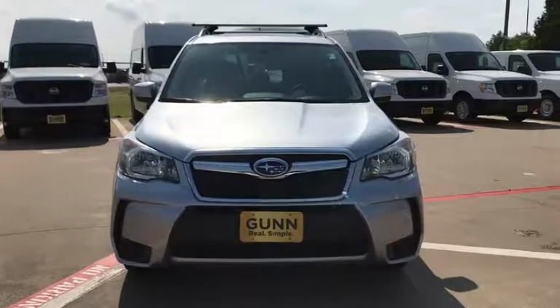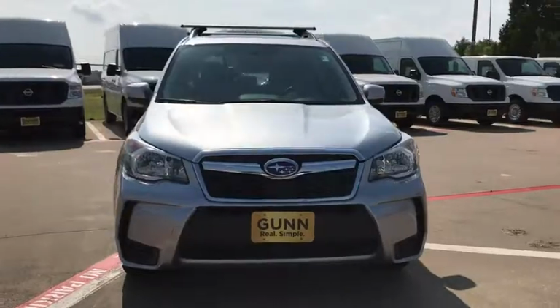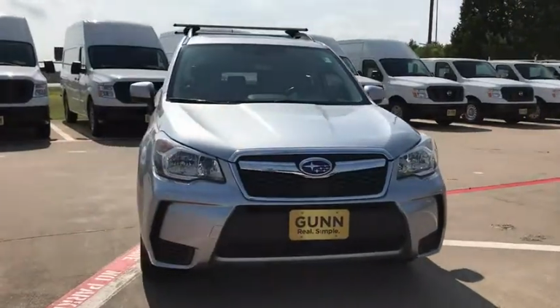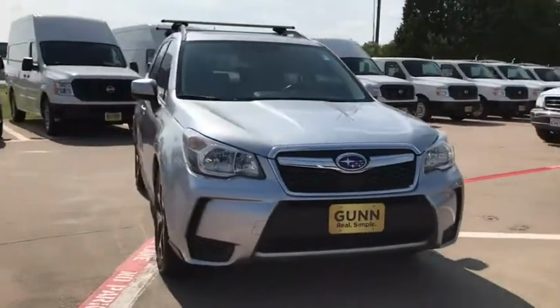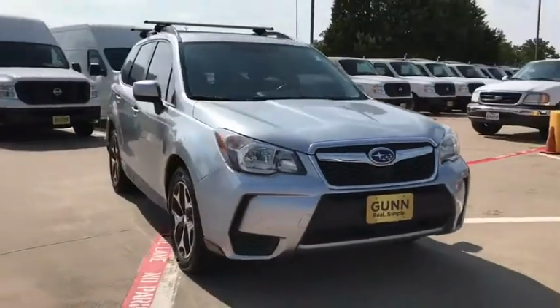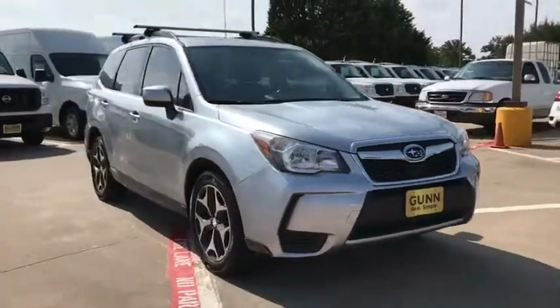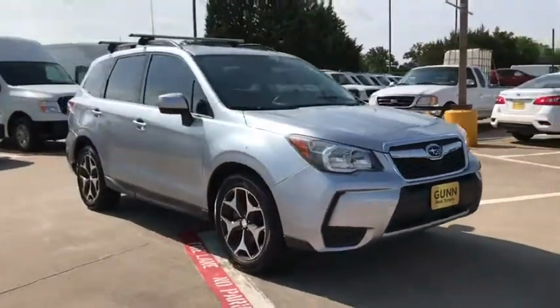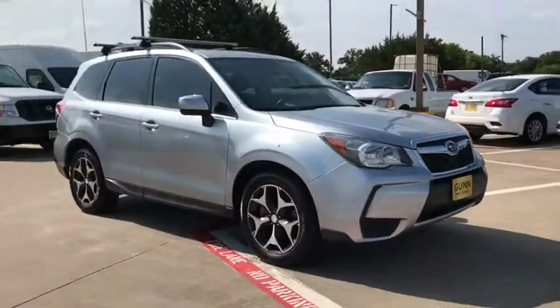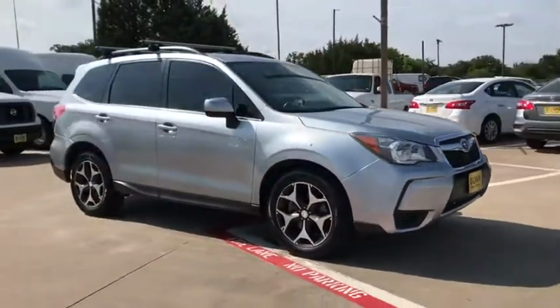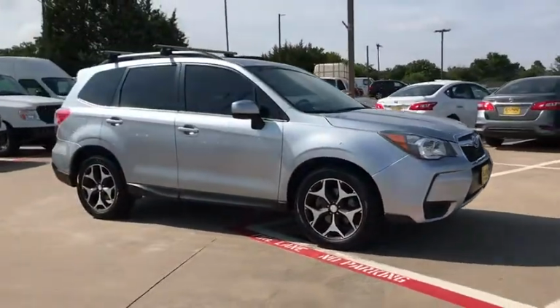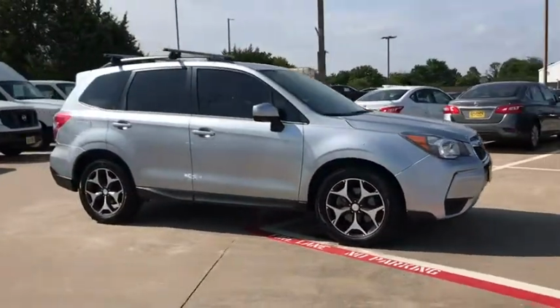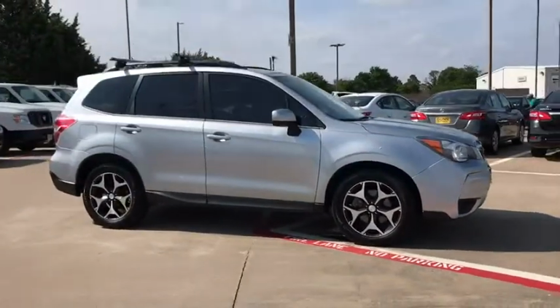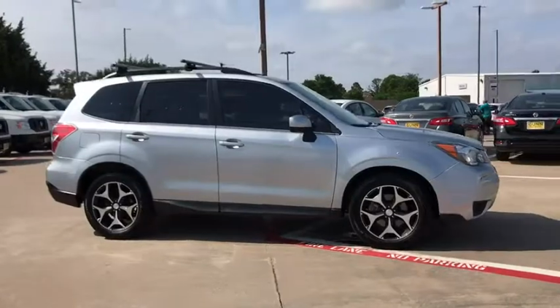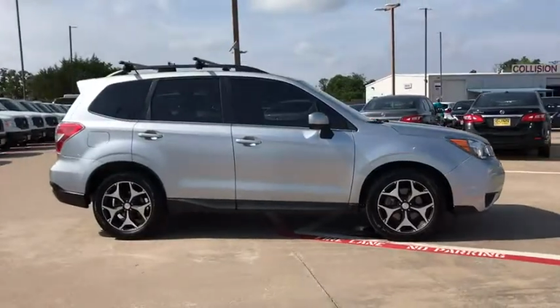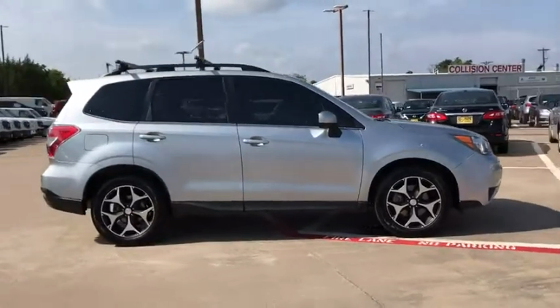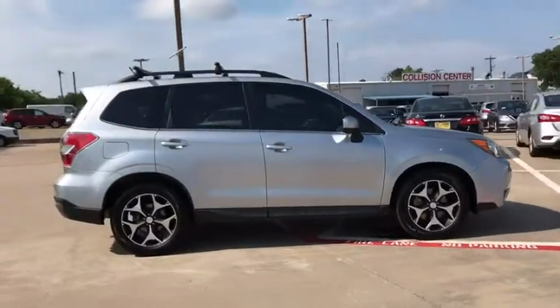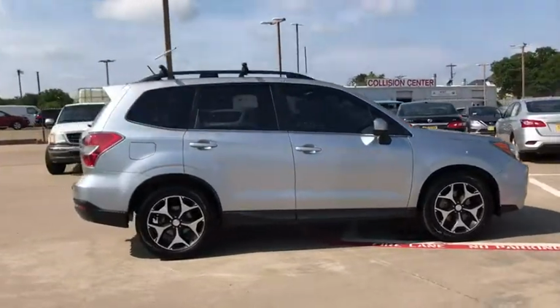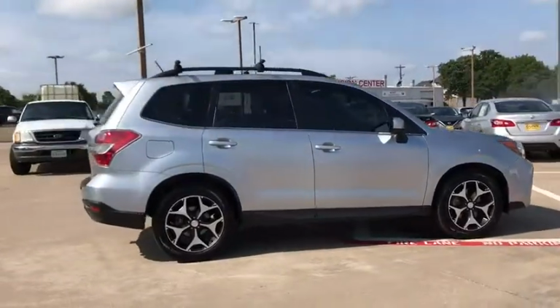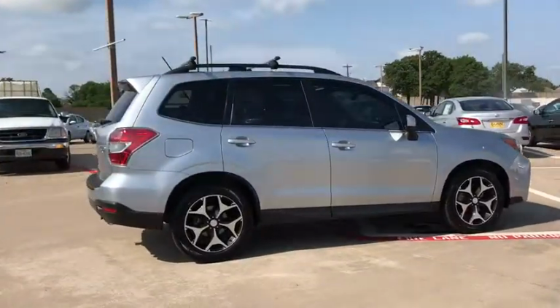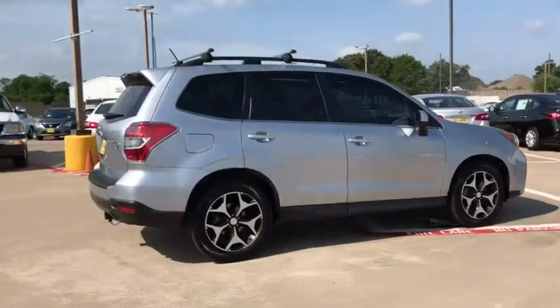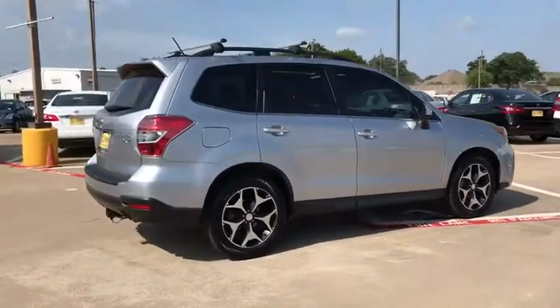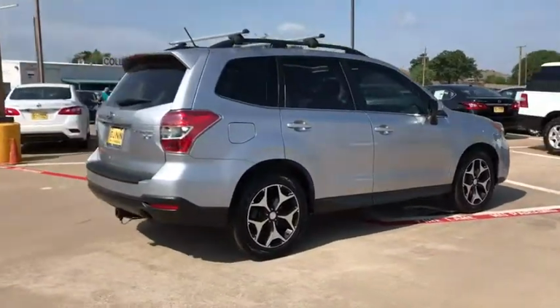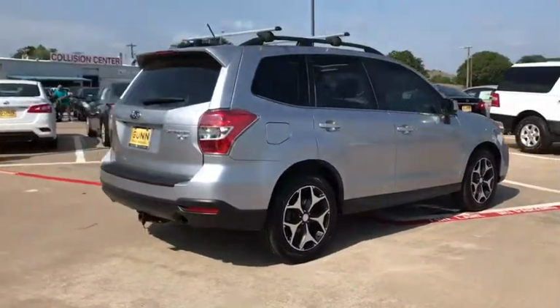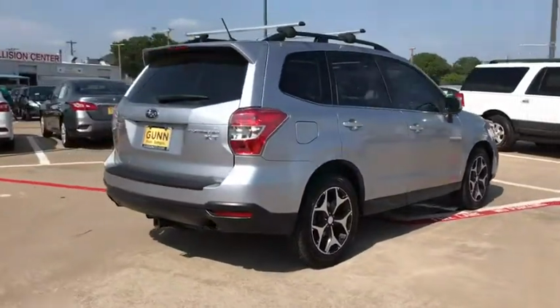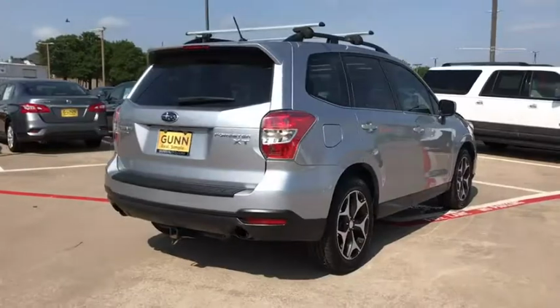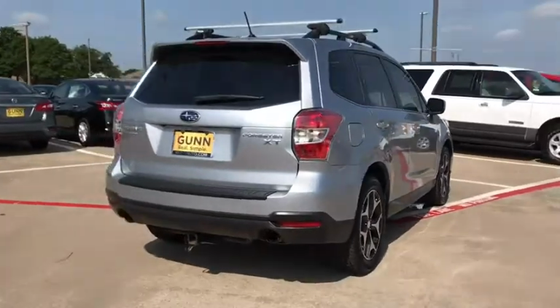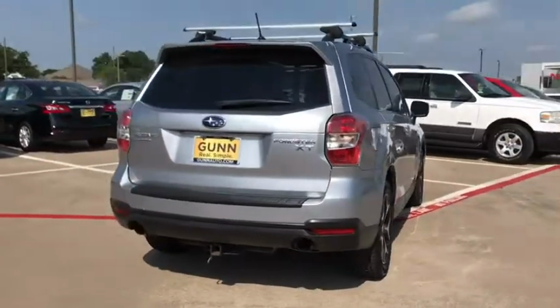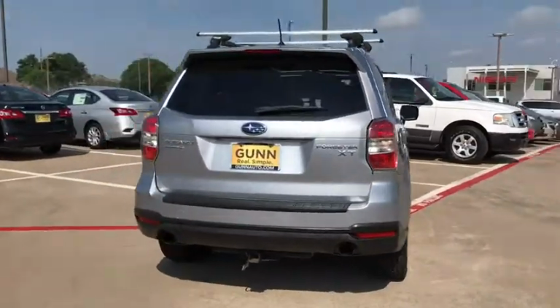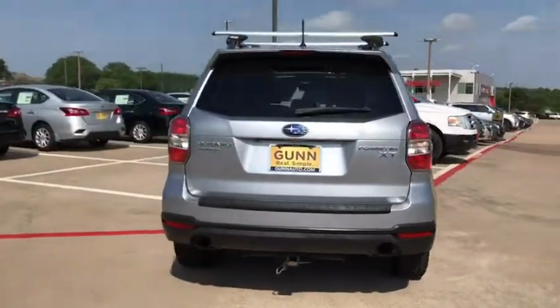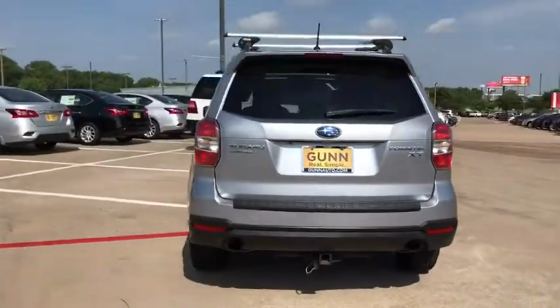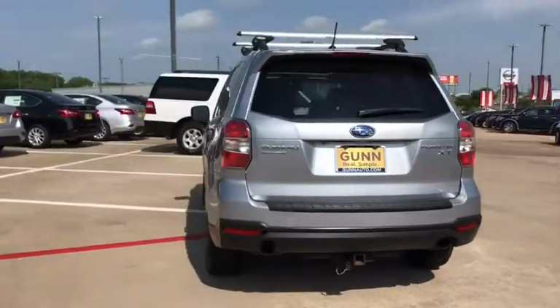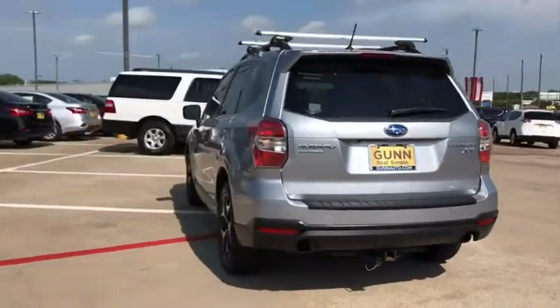The 2014 Subaru Forester. The Subaru Forester is a sensible, practical, and affordable vehicle. It has an impressive, comfortable ride, and handles well. This vehicle has less than 85,000 miles.